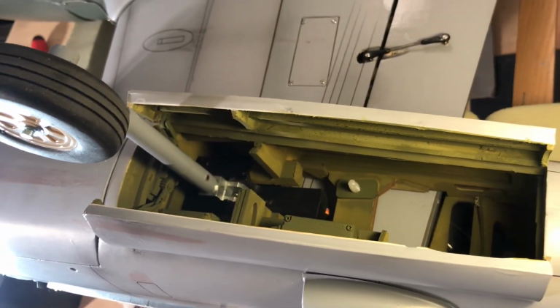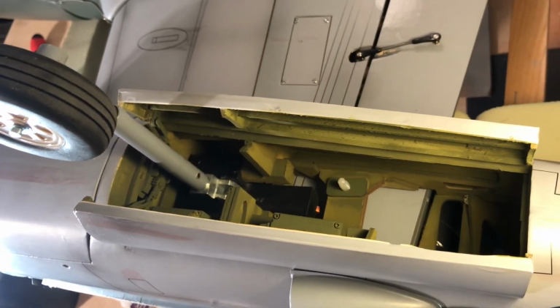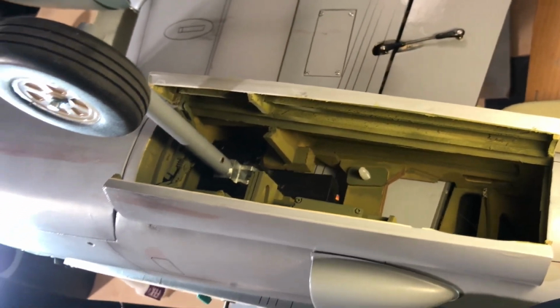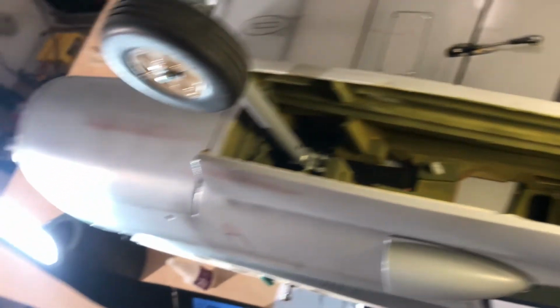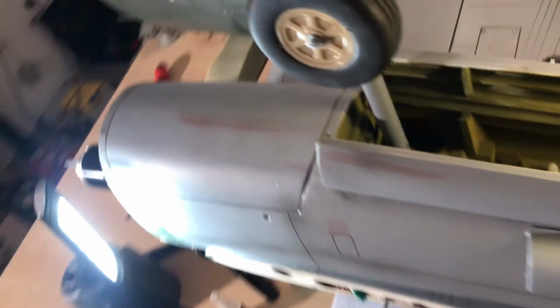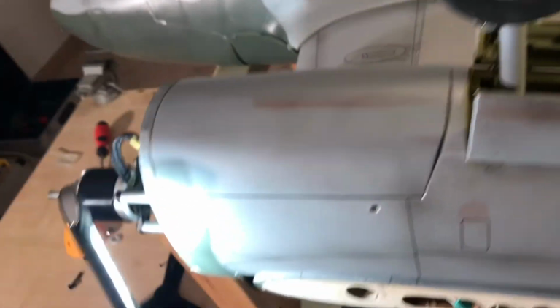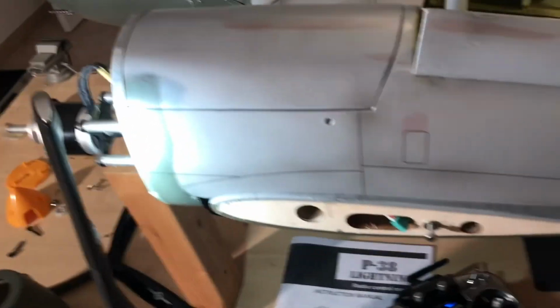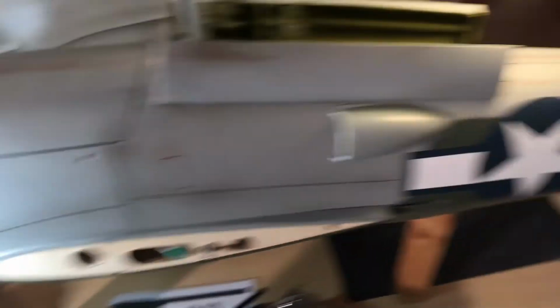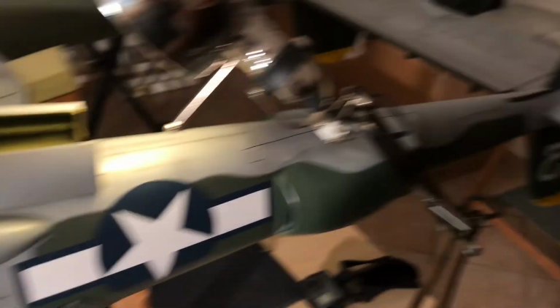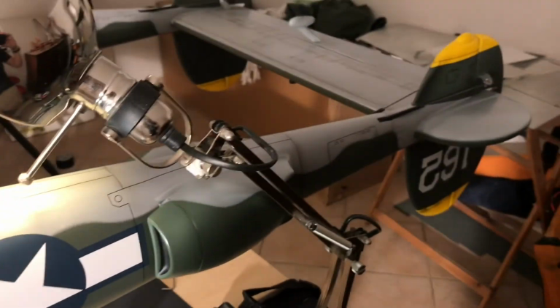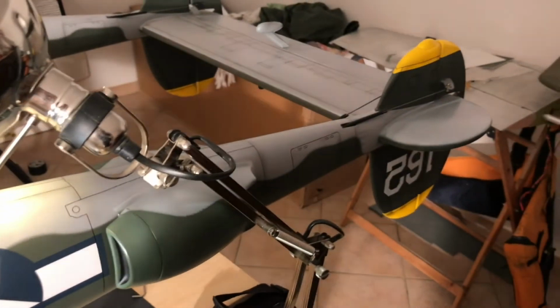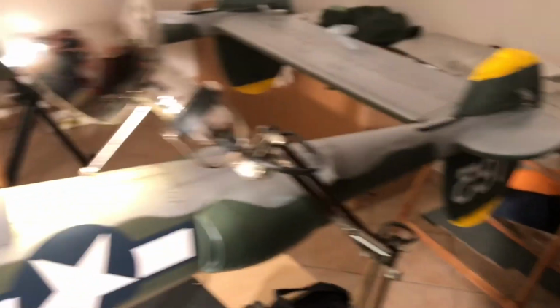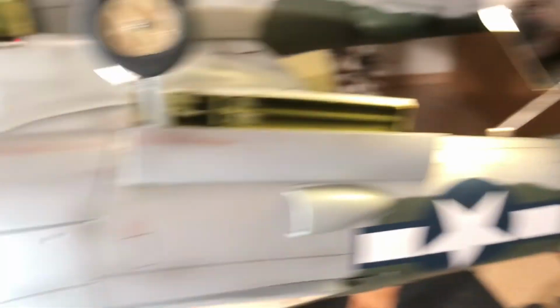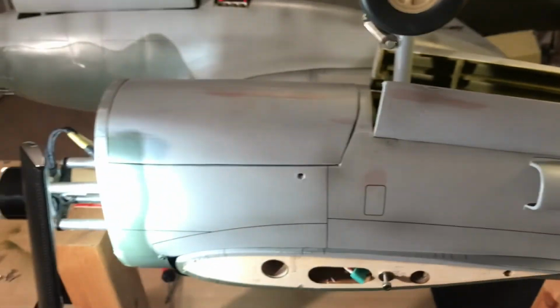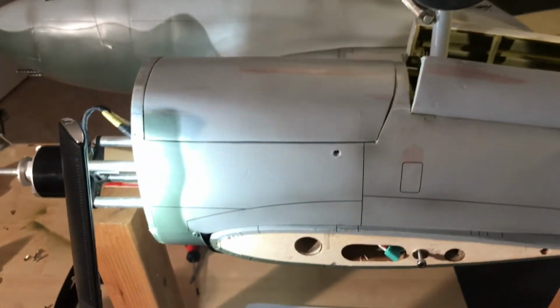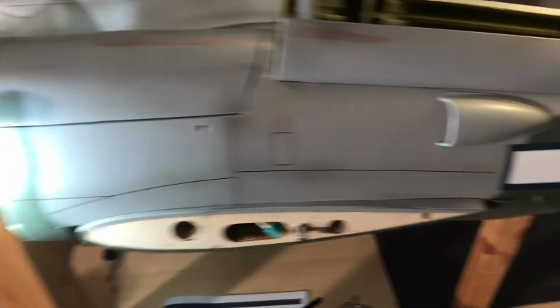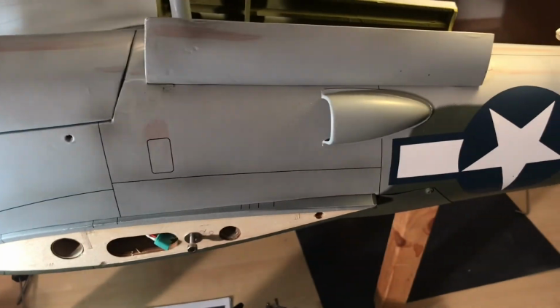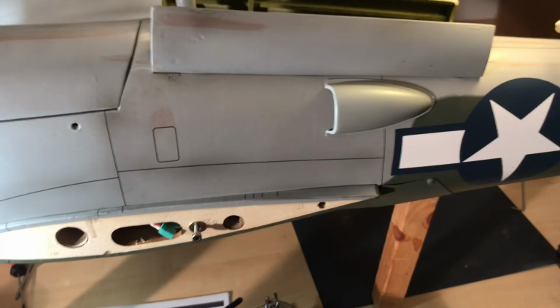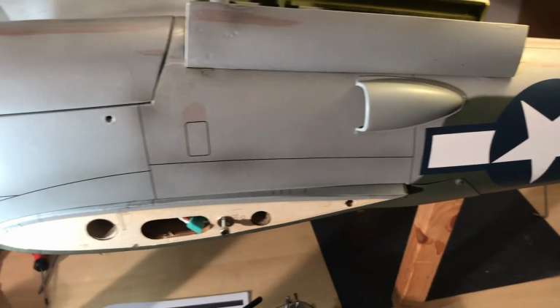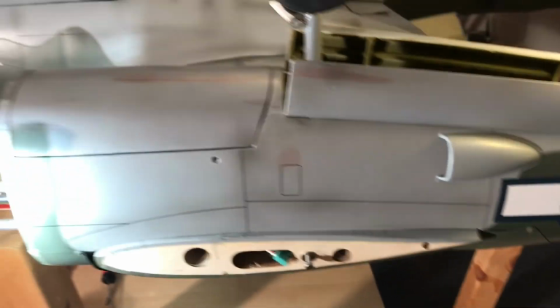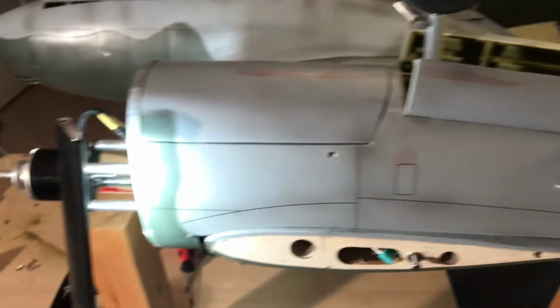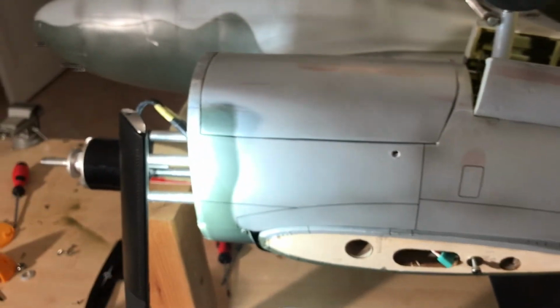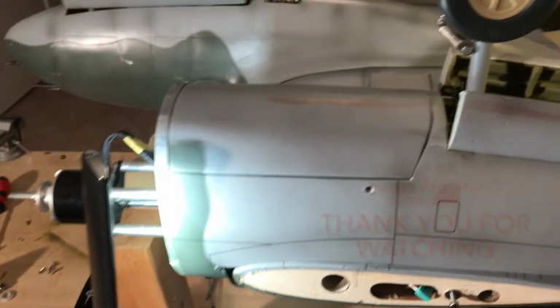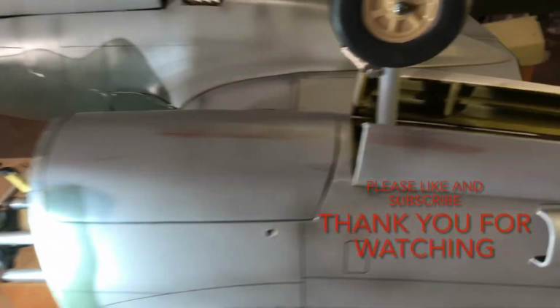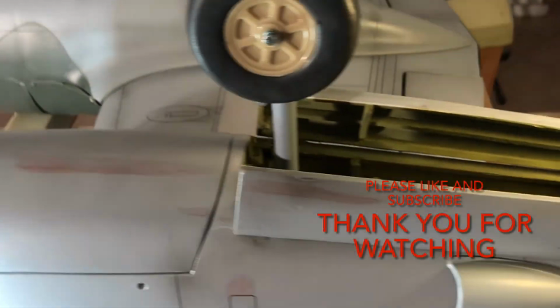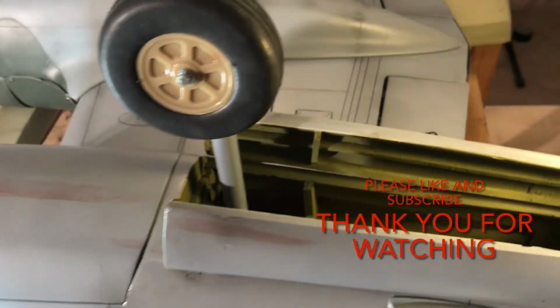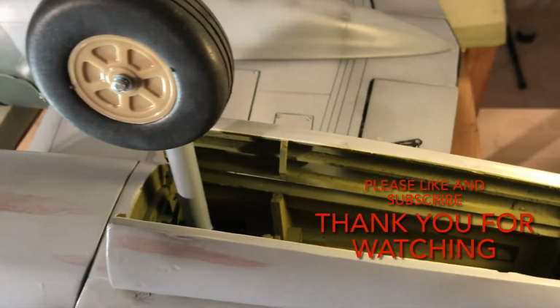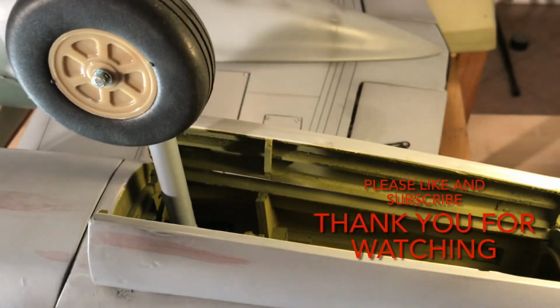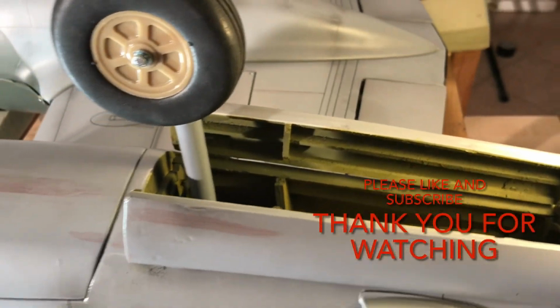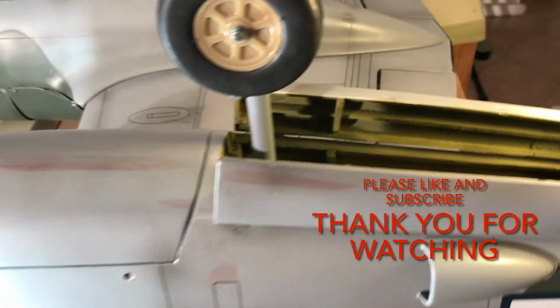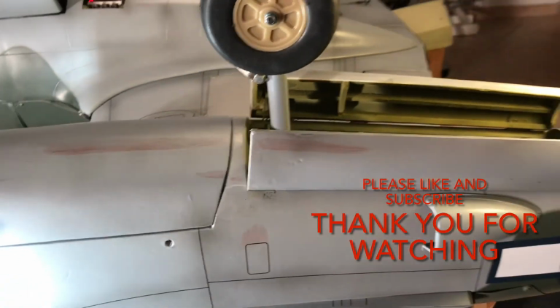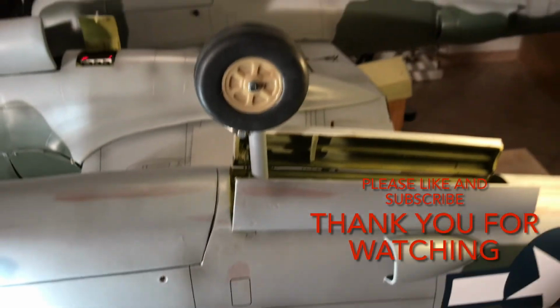As you can see, everything is already linked, hooked, and screwed — all is in place. Thank you very much for watching.